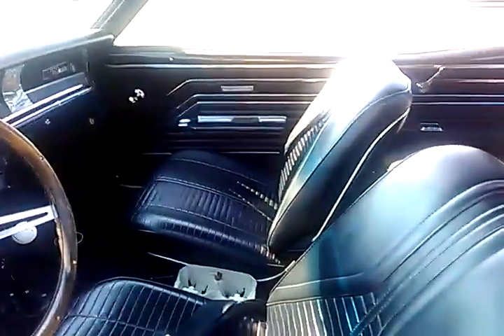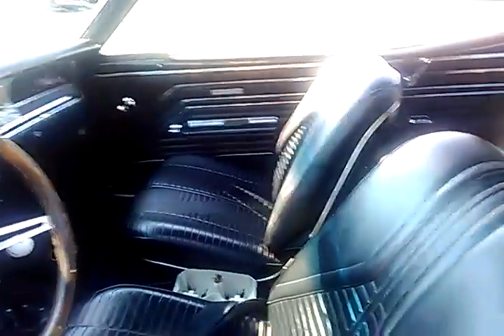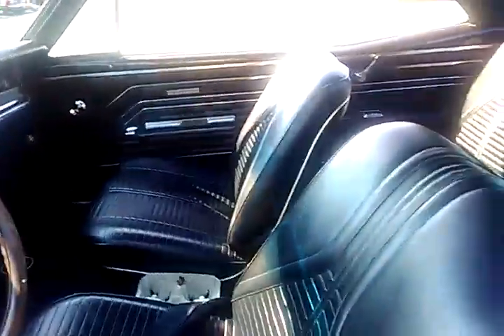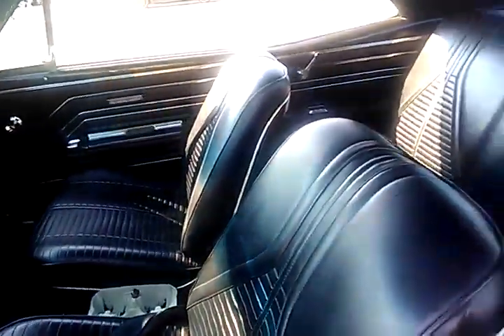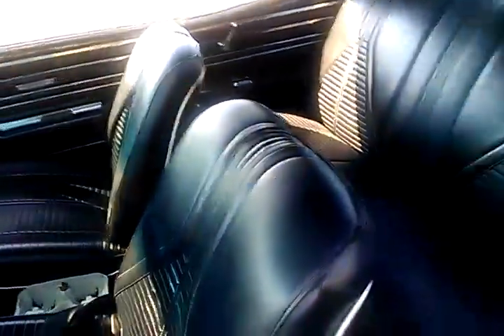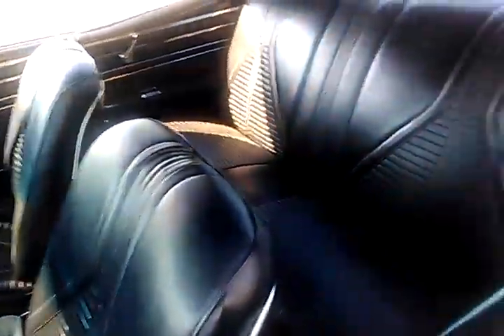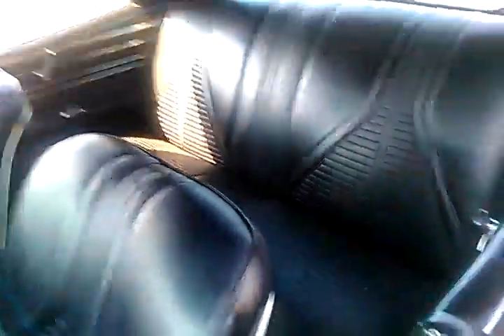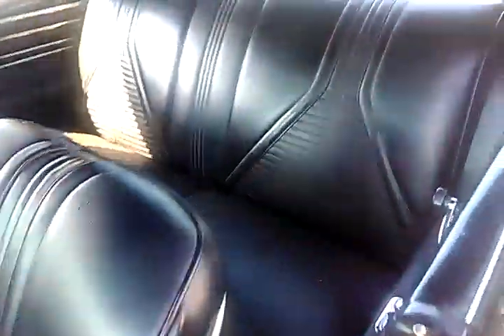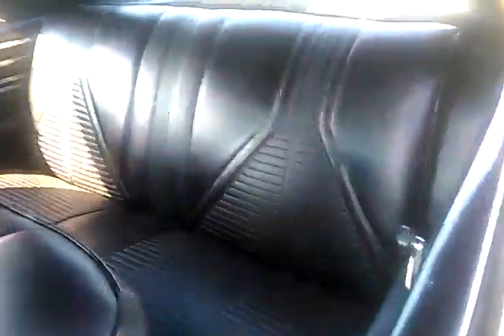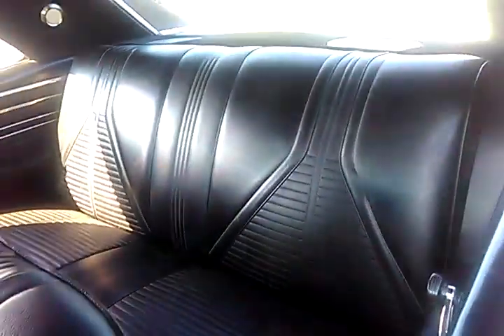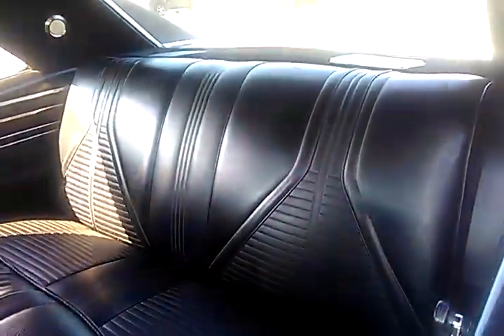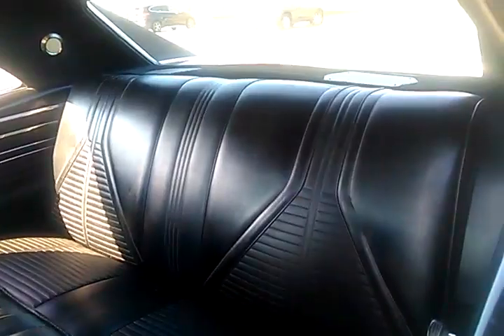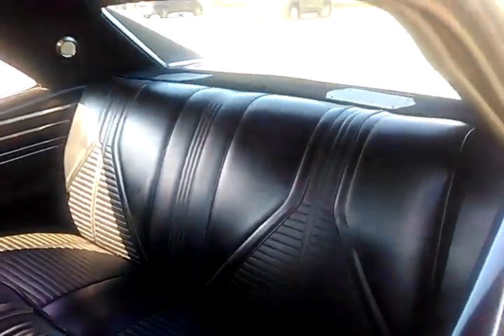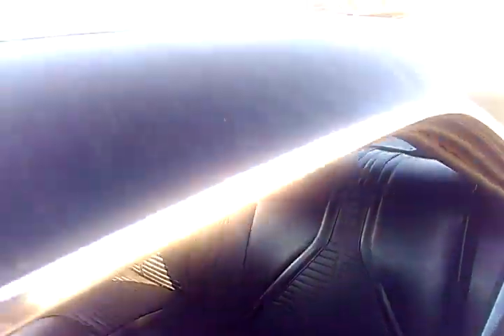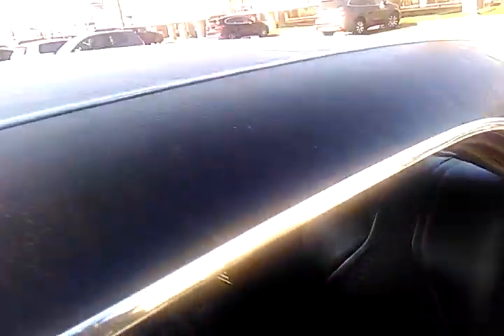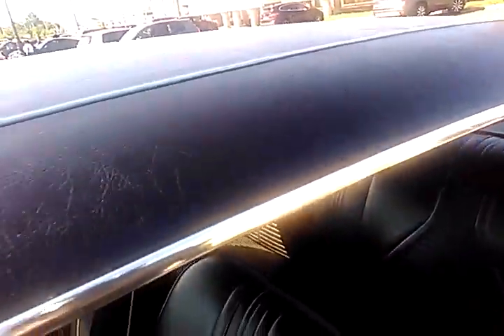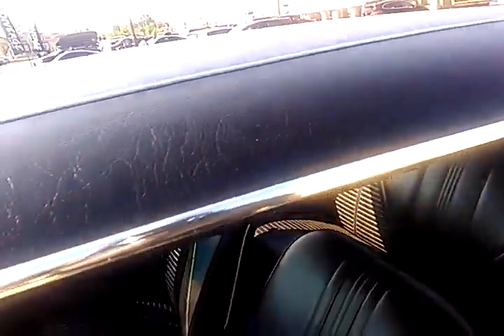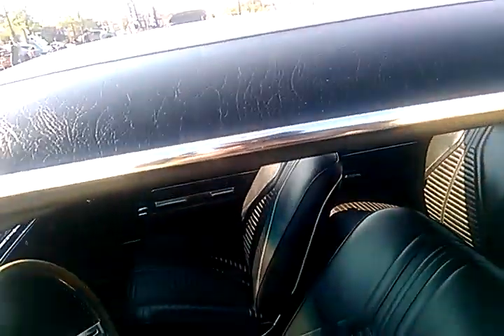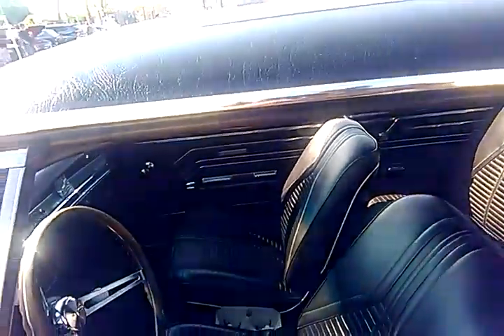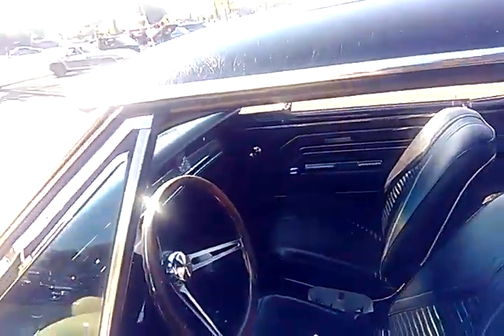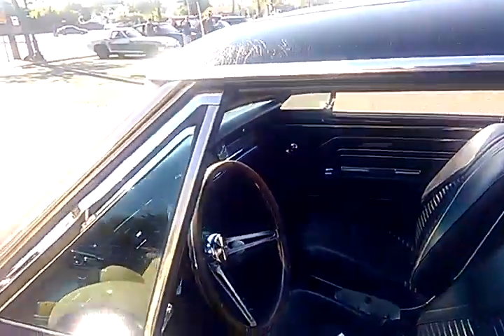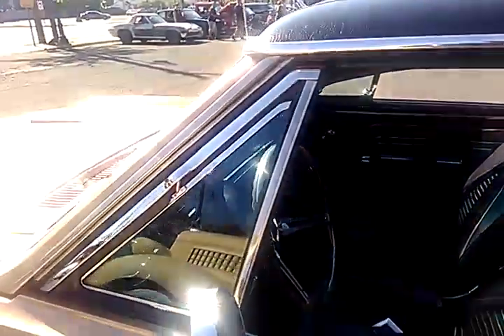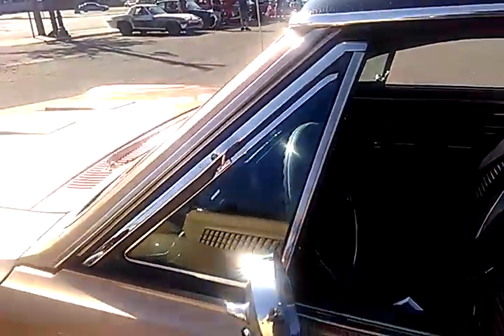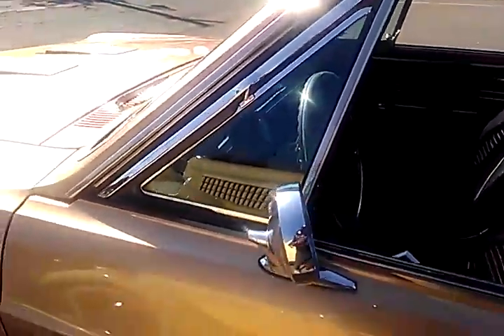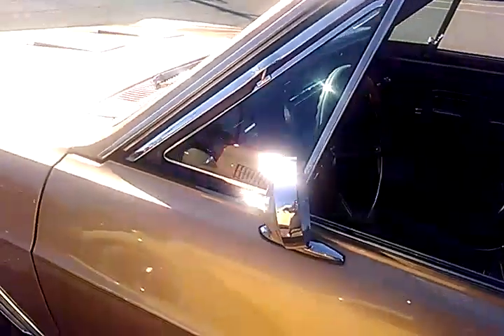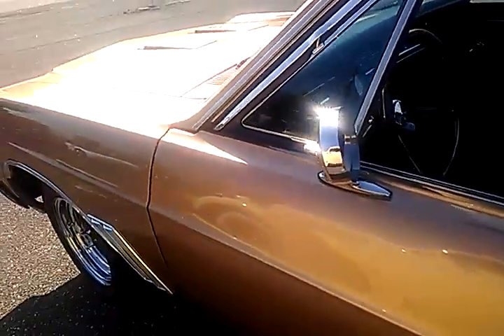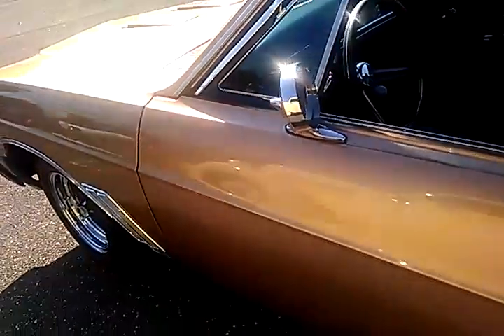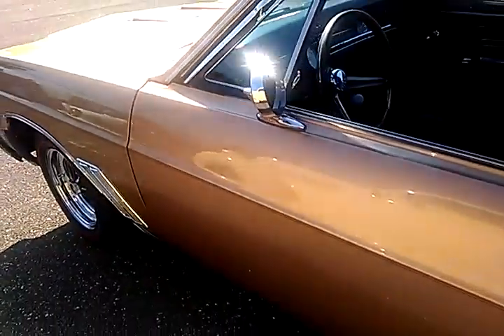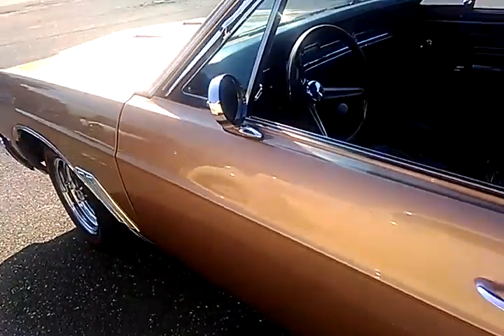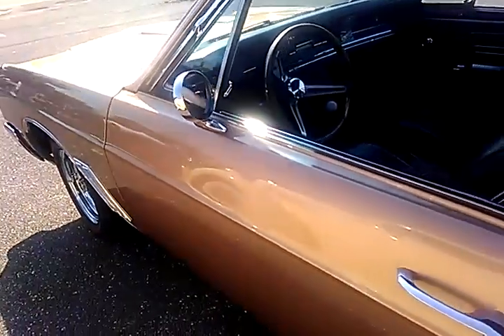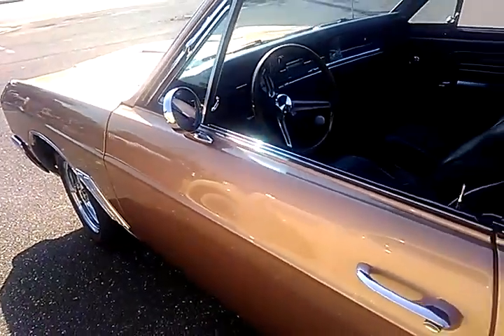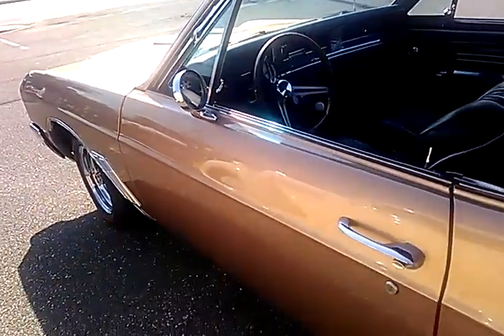I talked to a lot of these guys and asked them if they take these cars on highway trips, because to me that's the whole point. If you build up a car like this, you don't want it just sitting in your garage.